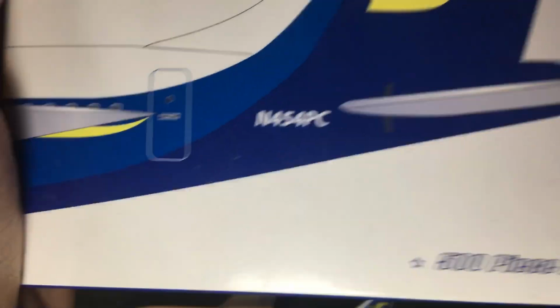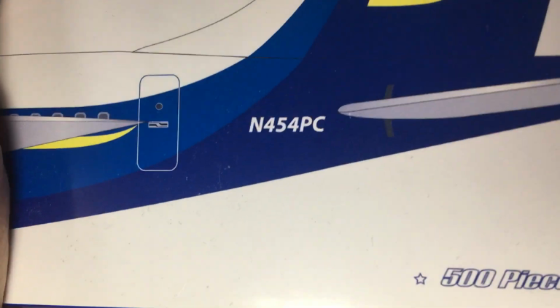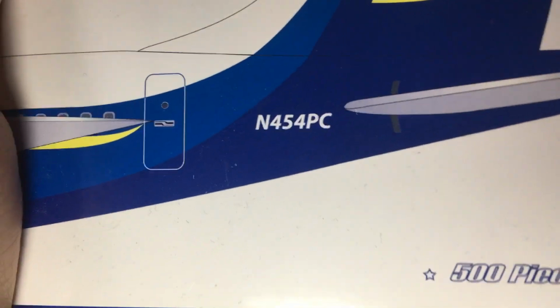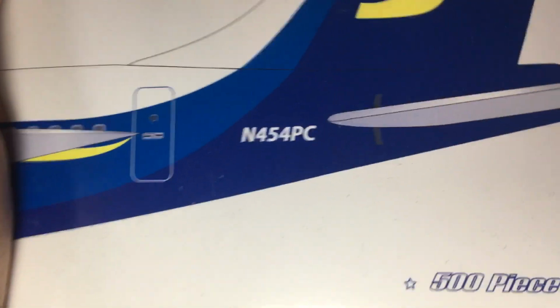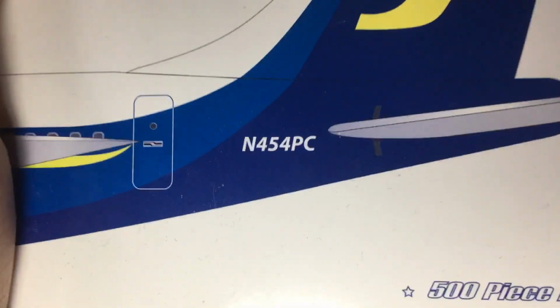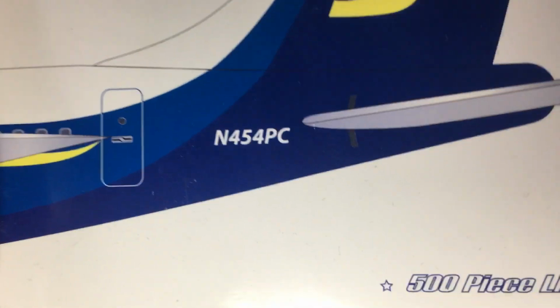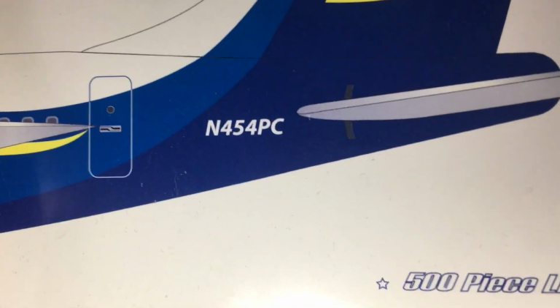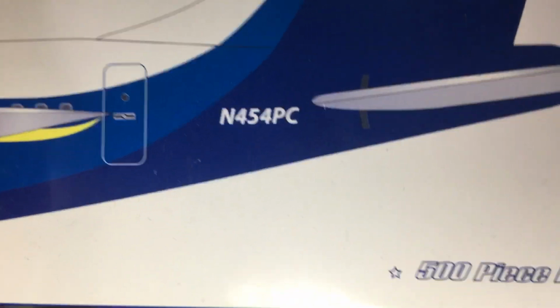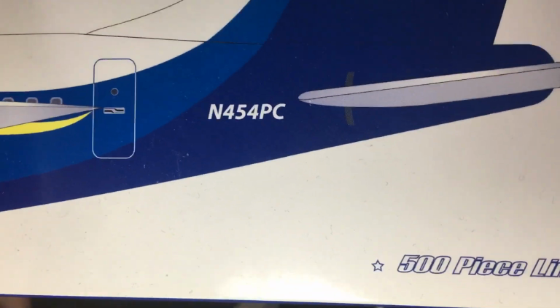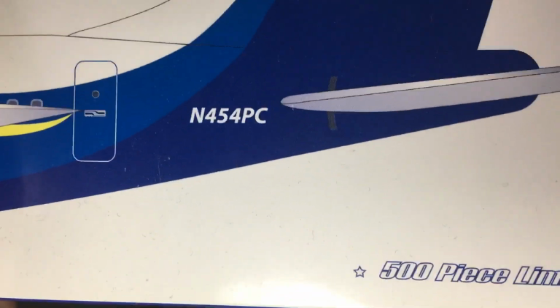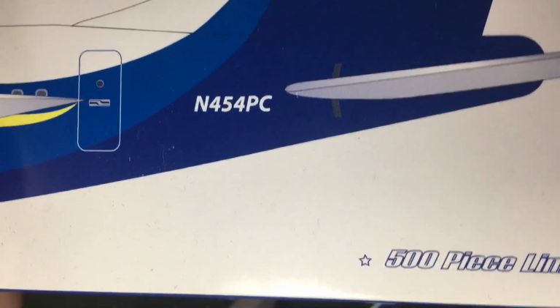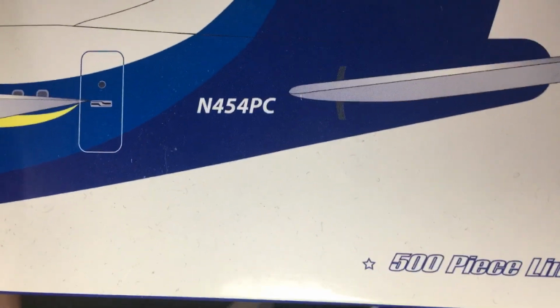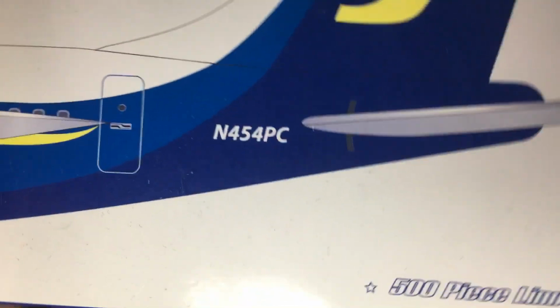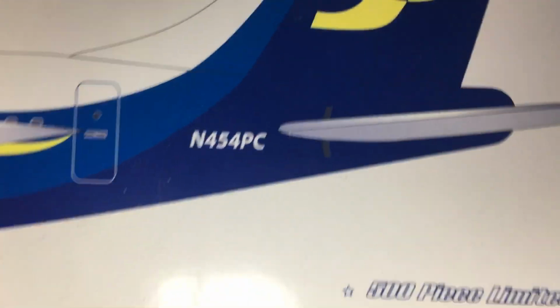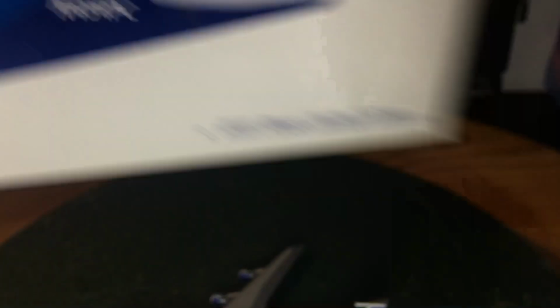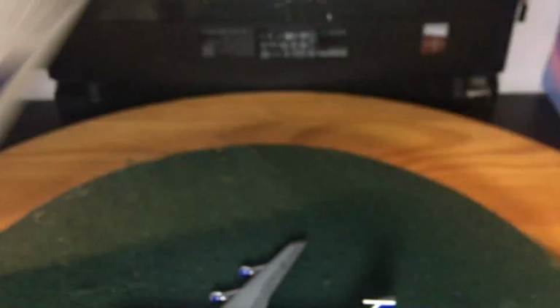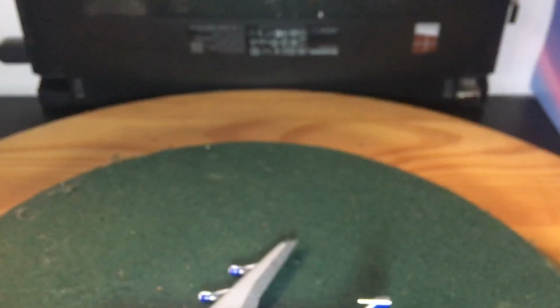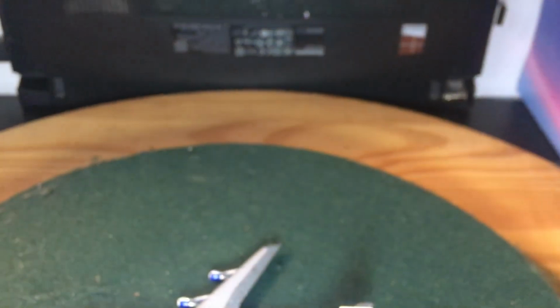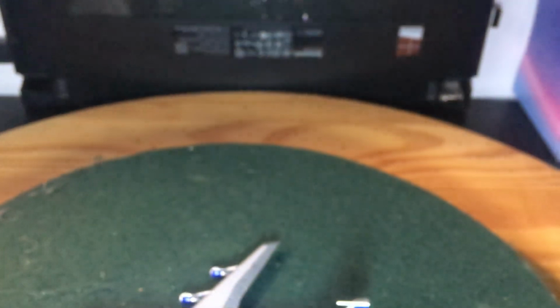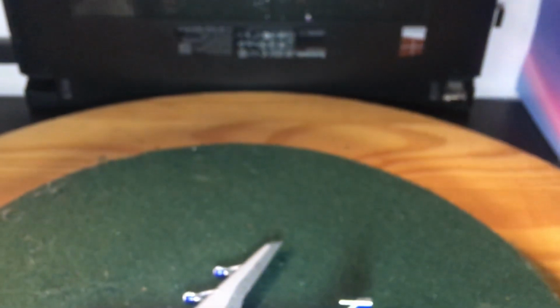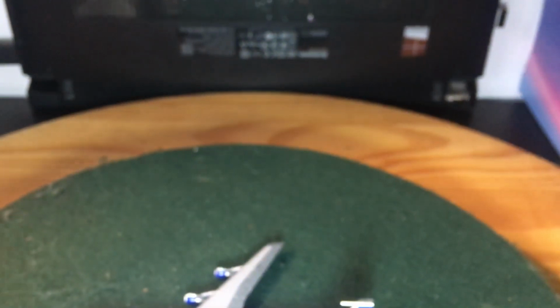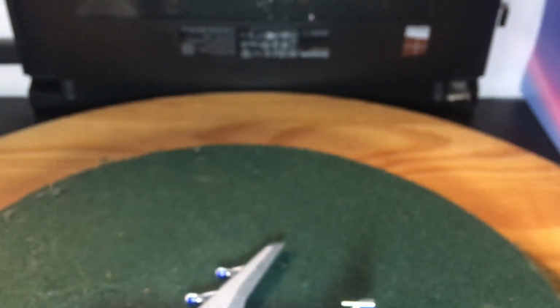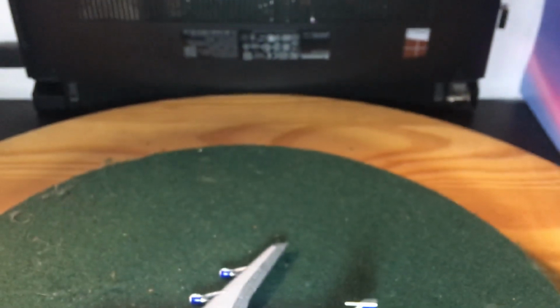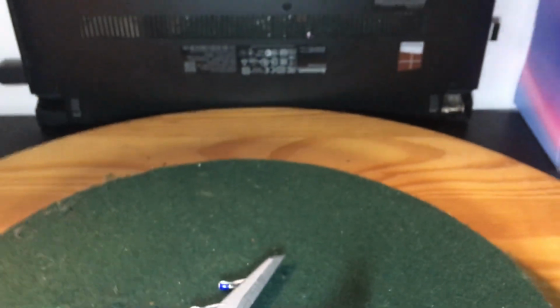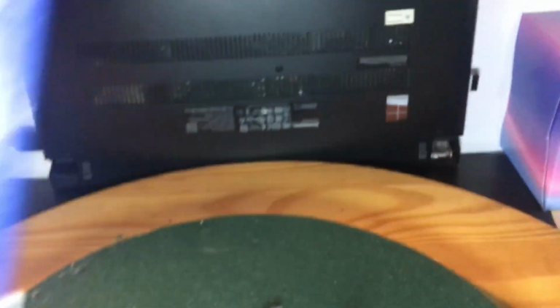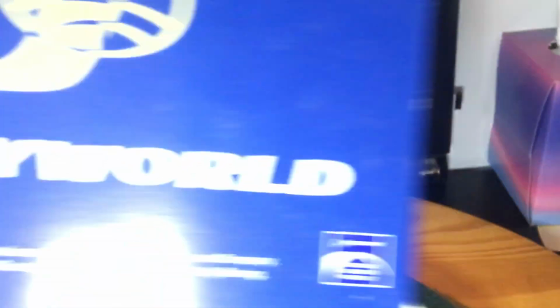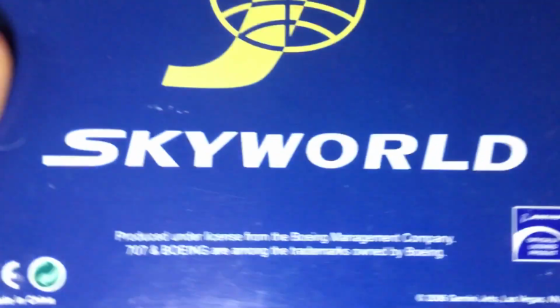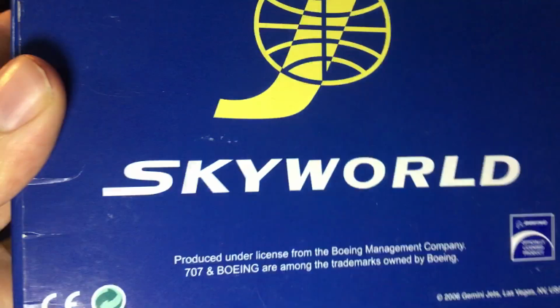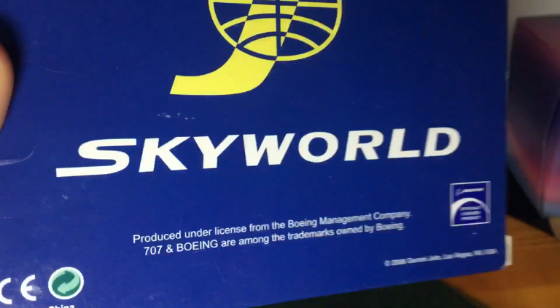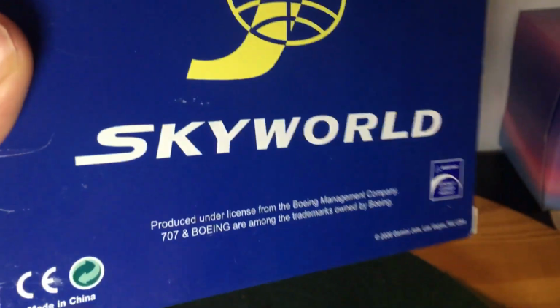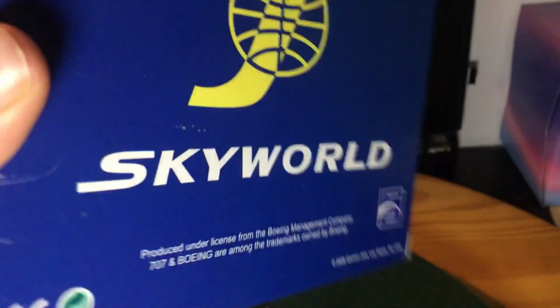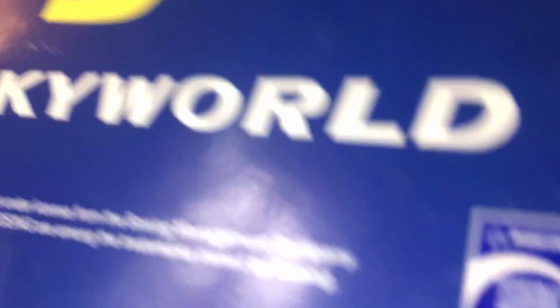The plane's registration is November 454 Papa Charlie. There's not much detail on the plane.